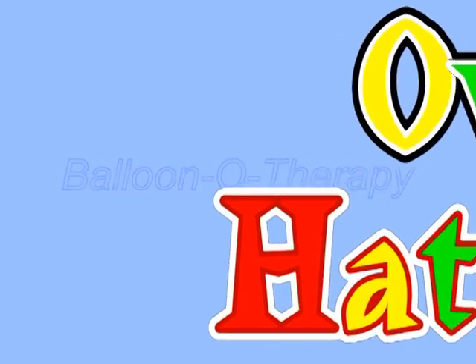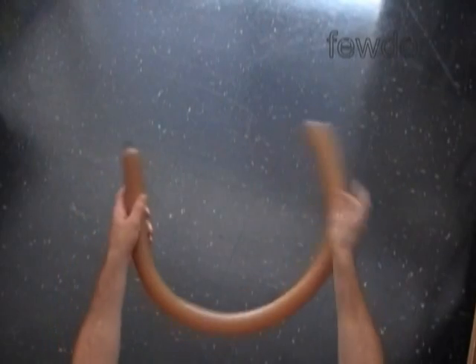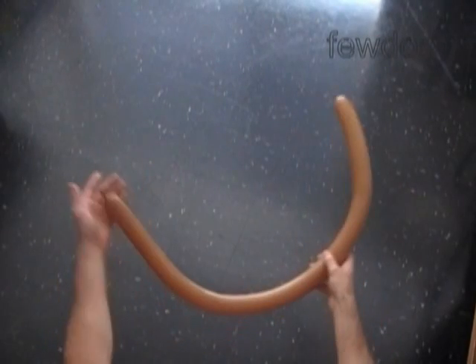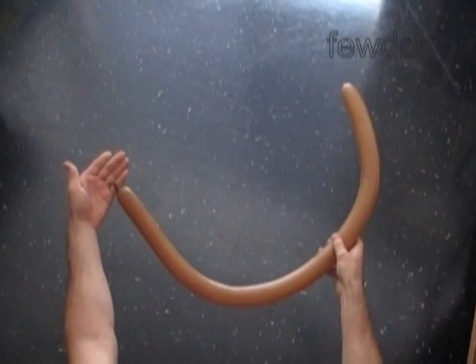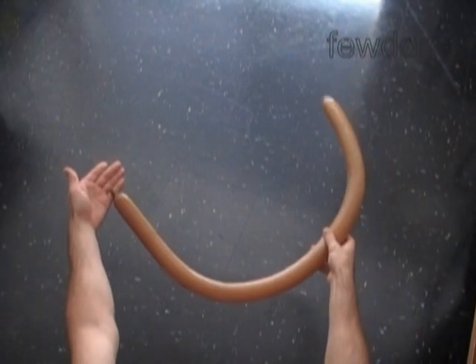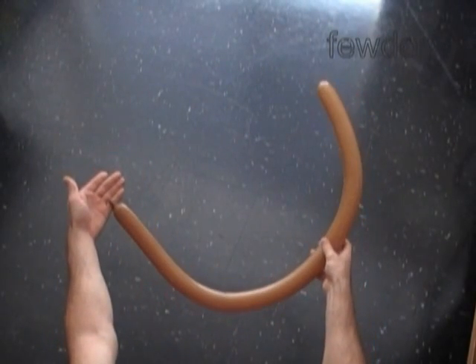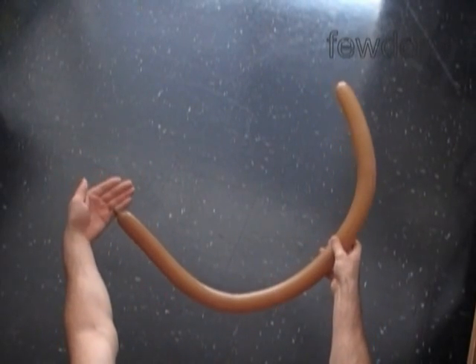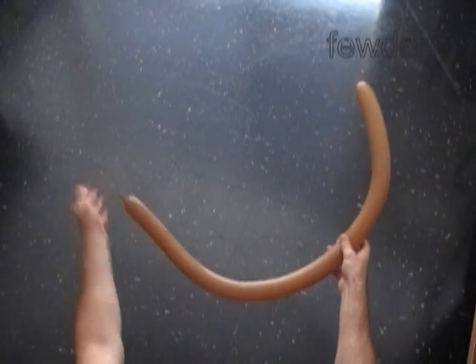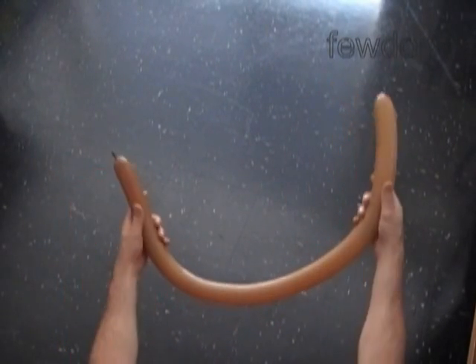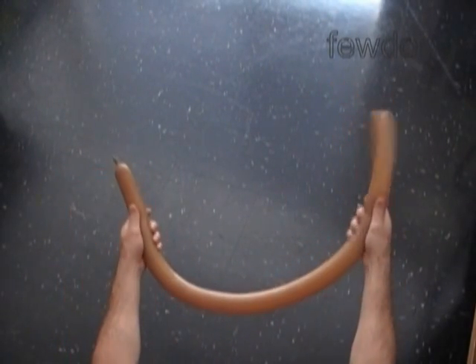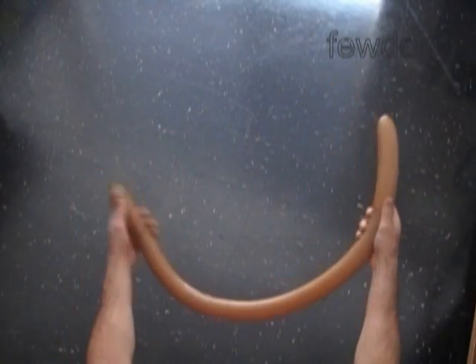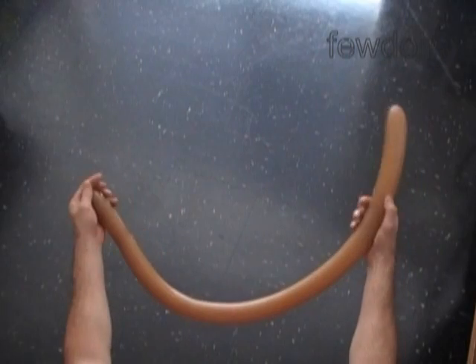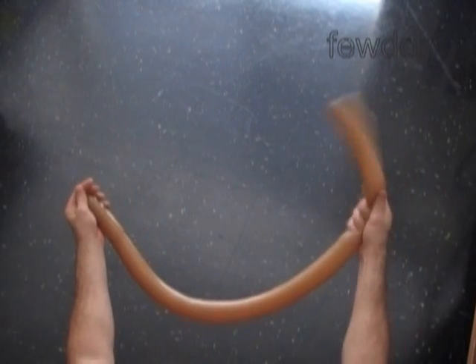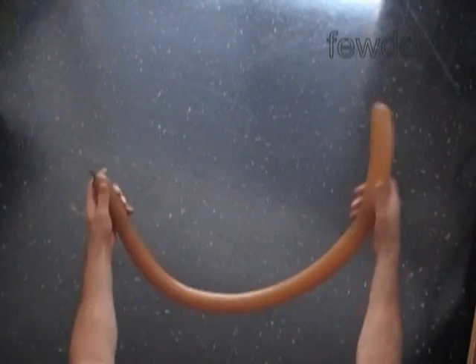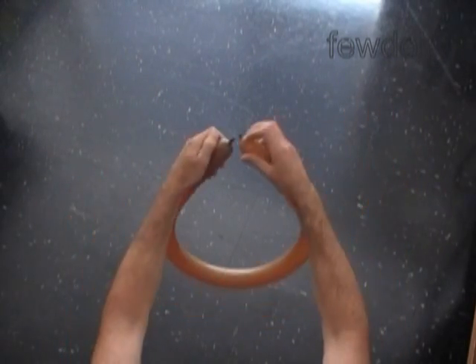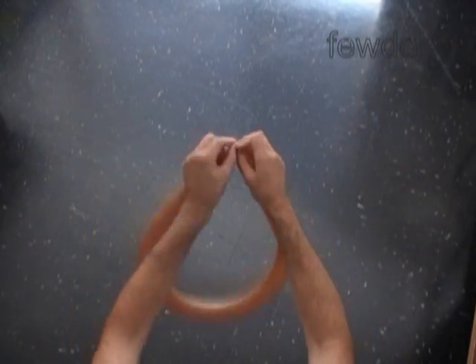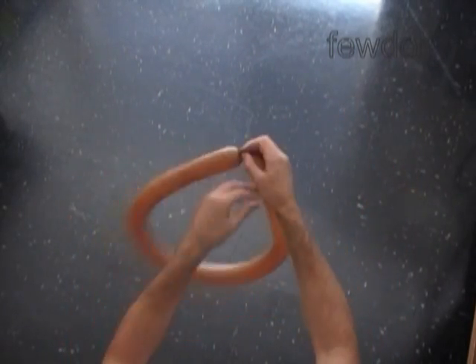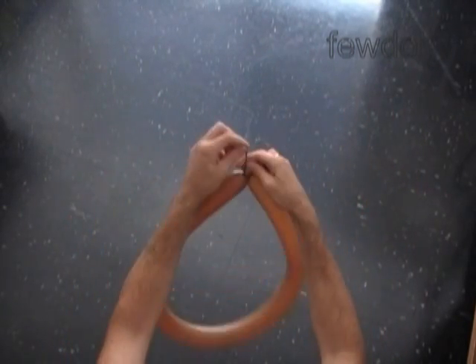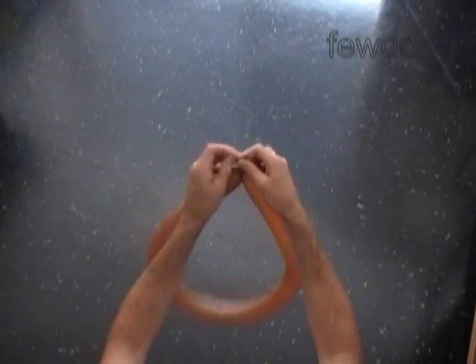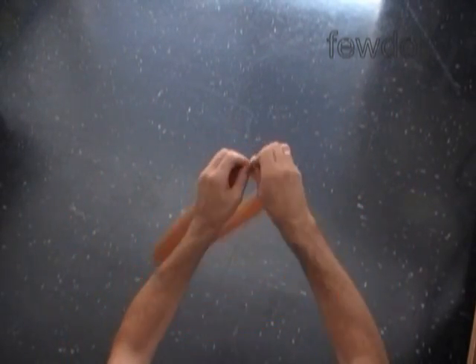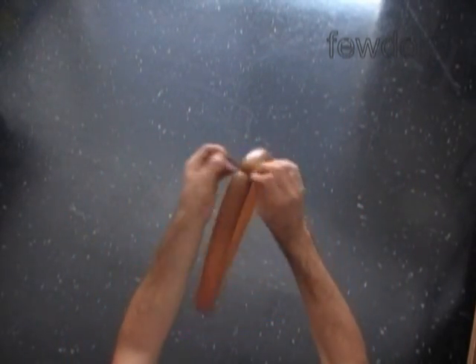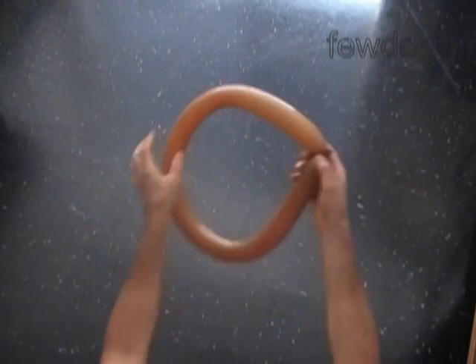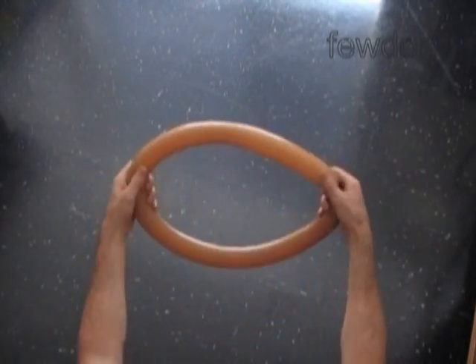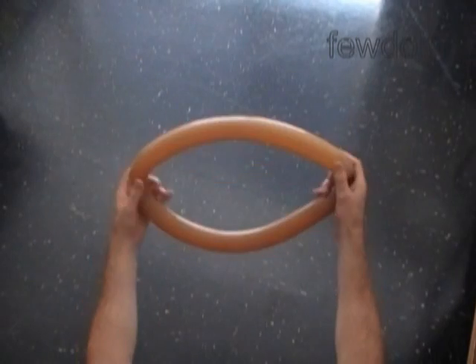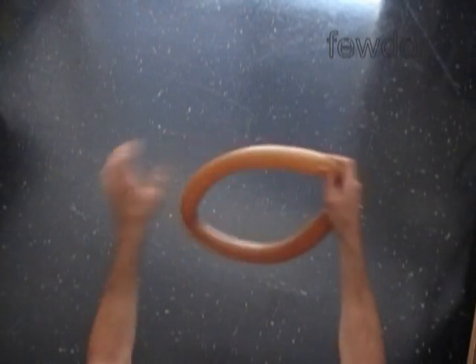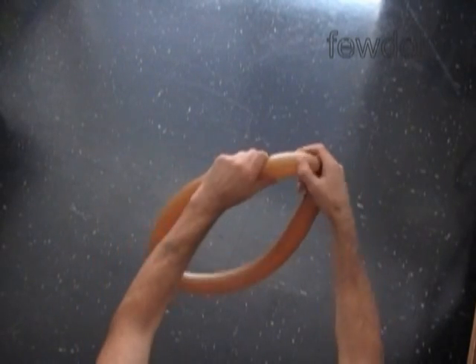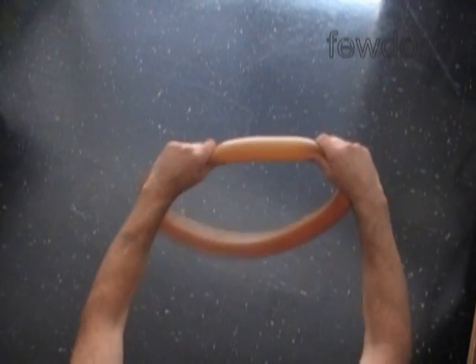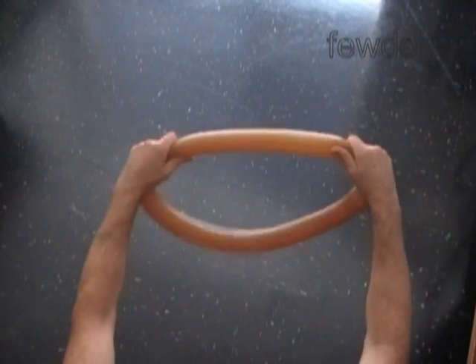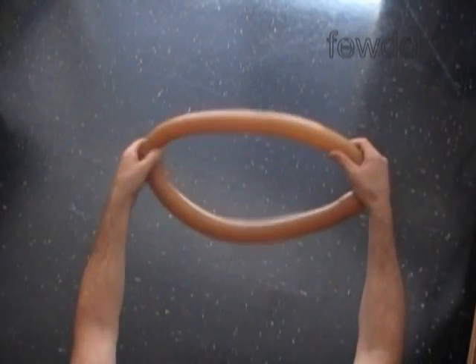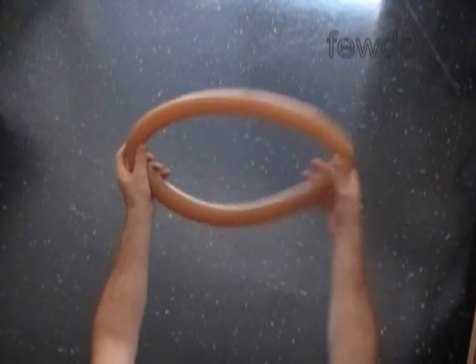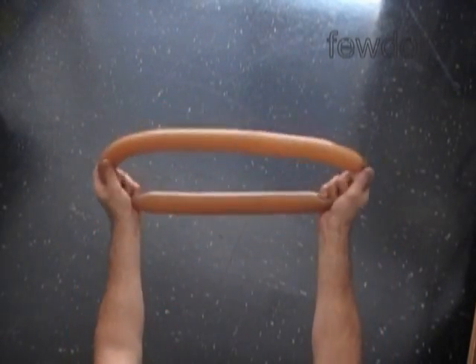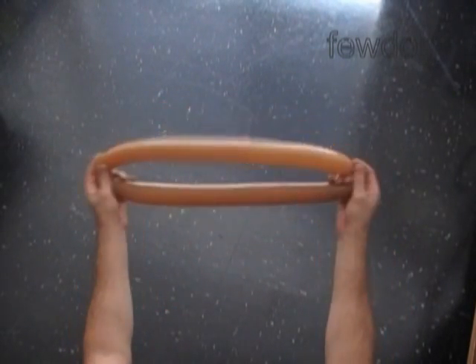Let's inflate a brown color balloon leaving about one inch flat tail. We are going to use this balloon to make four bubbles of the same size. Squeeze the balloon to make it soft, then tie both ends of the balloon in one knot.